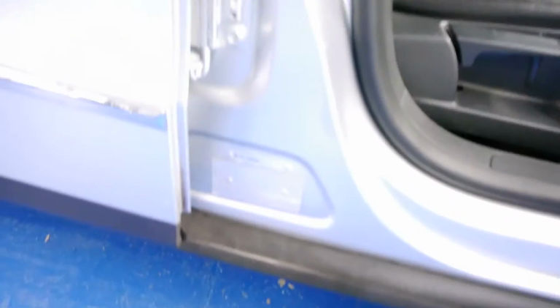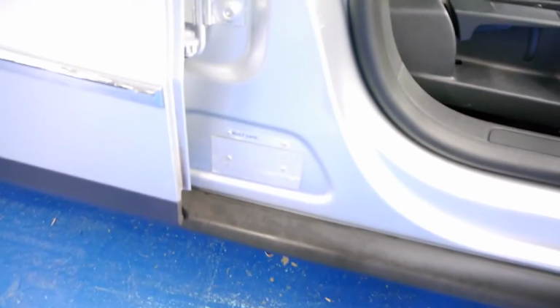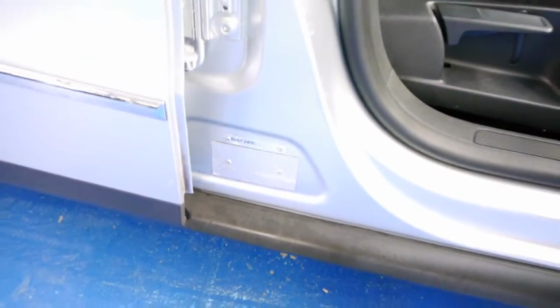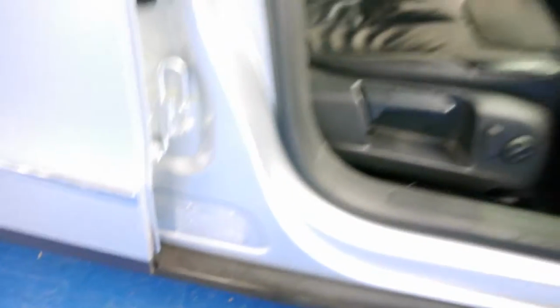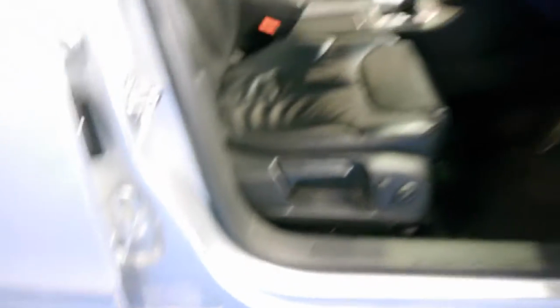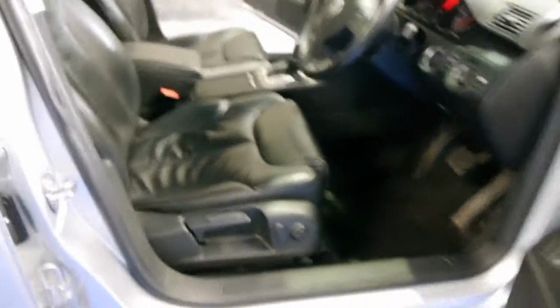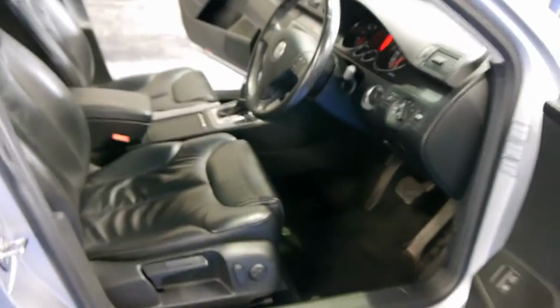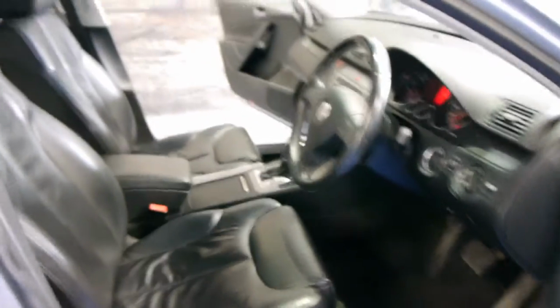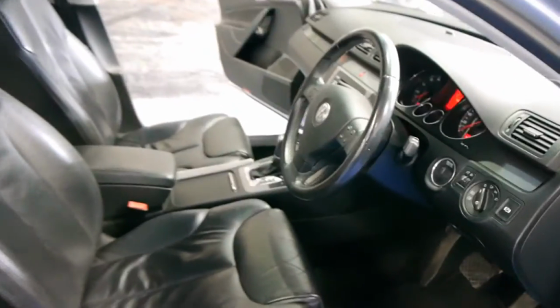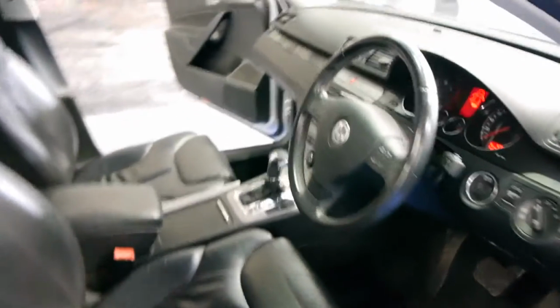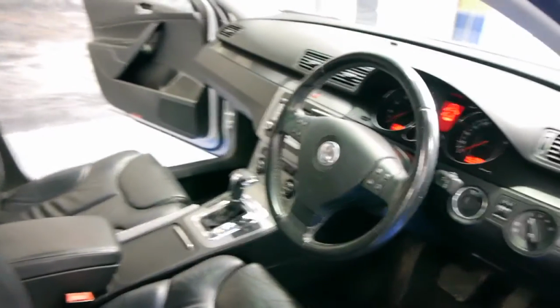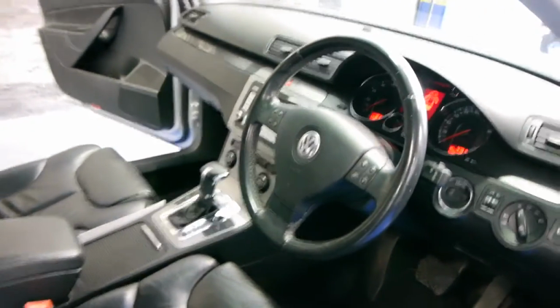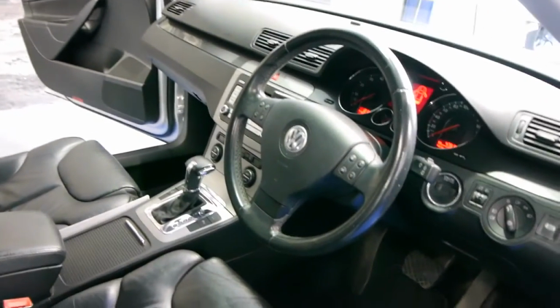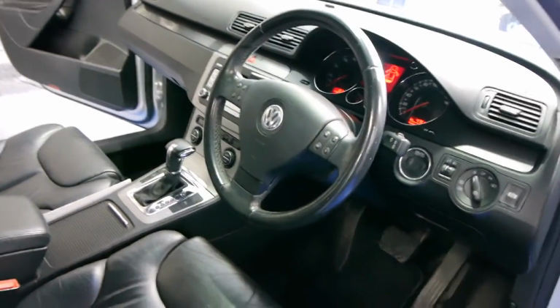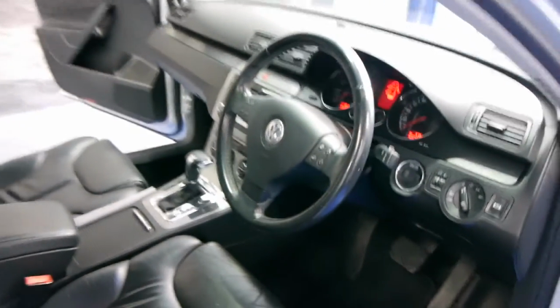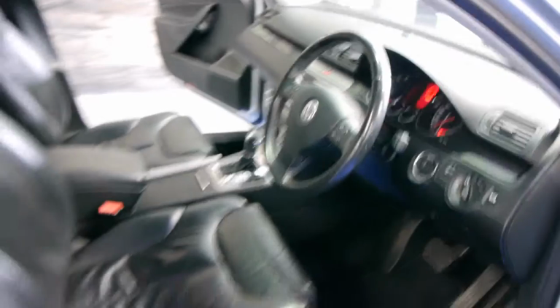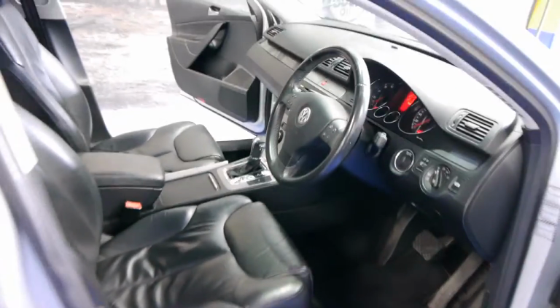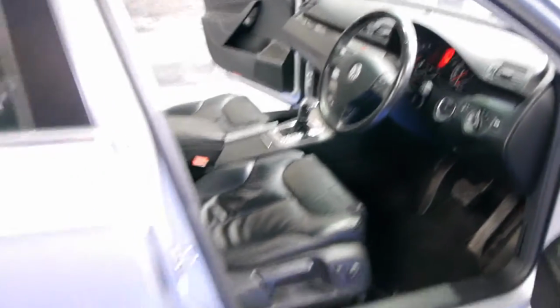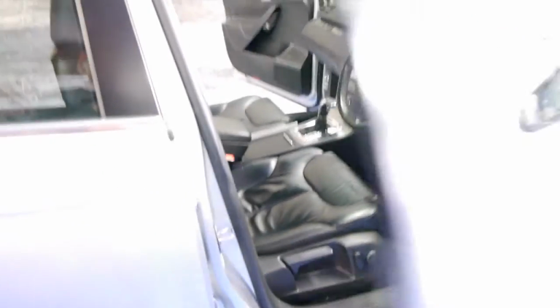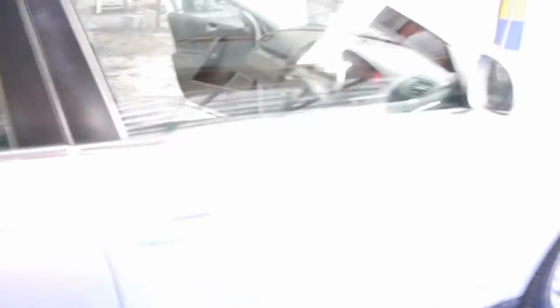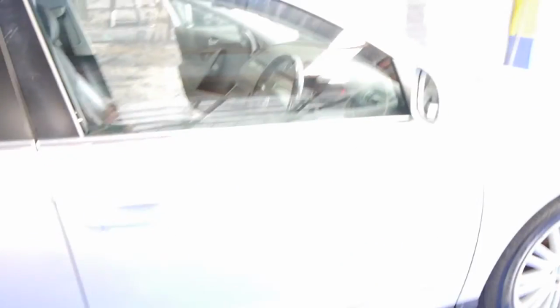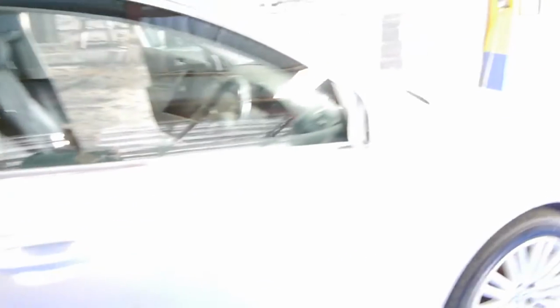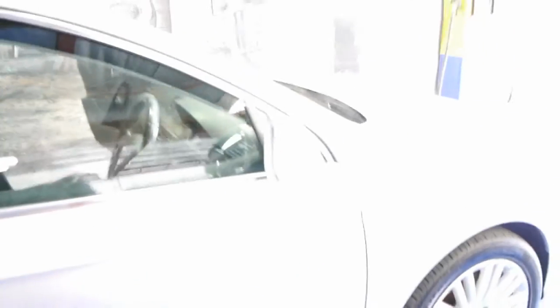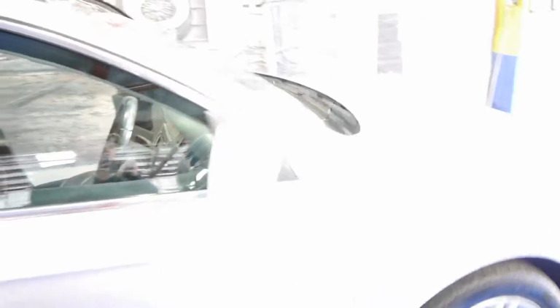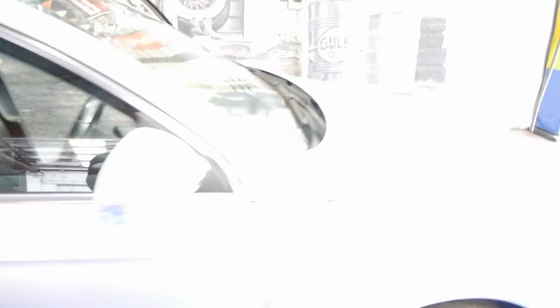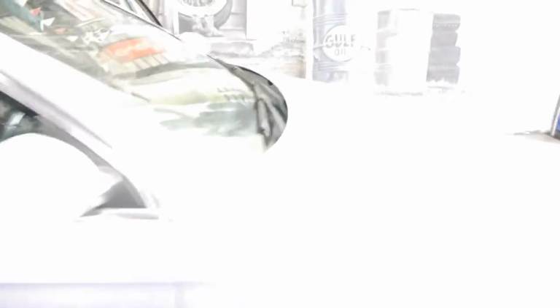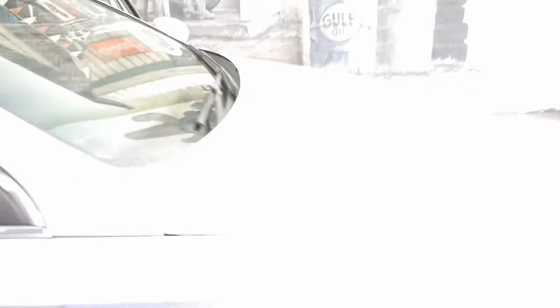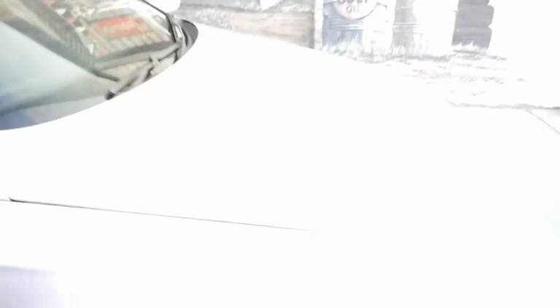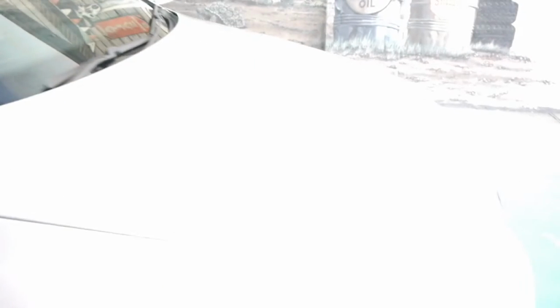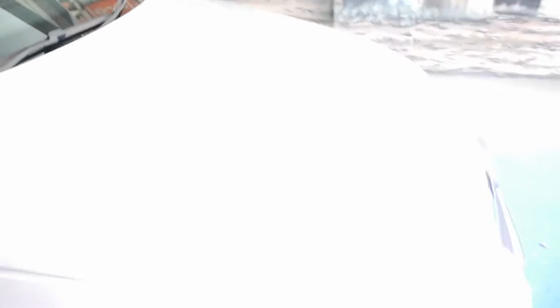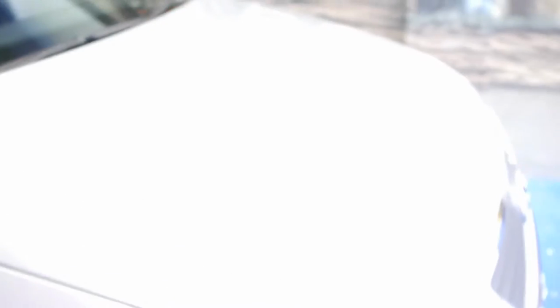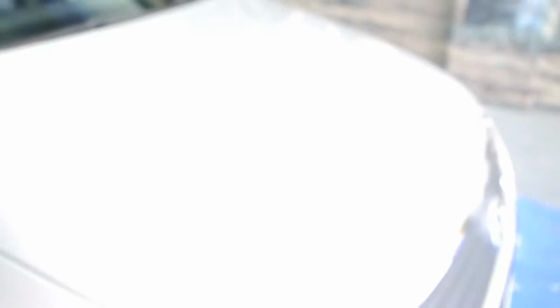You'll see down there that it's a 2006, obviously sold new here in Australia with a full service history which is up to date. The DSG is absolutely perfect. It has an electric handbrake, electric seats, air conditioning and a whole lot more.